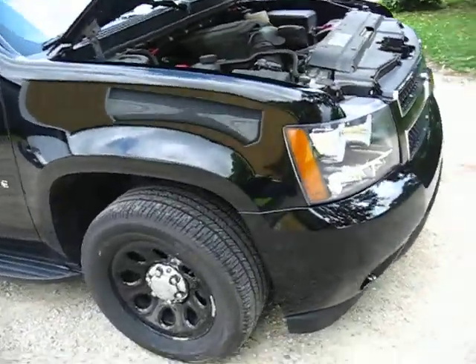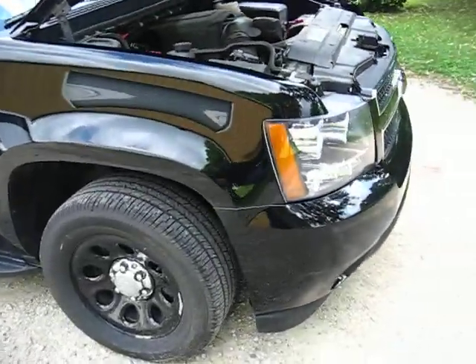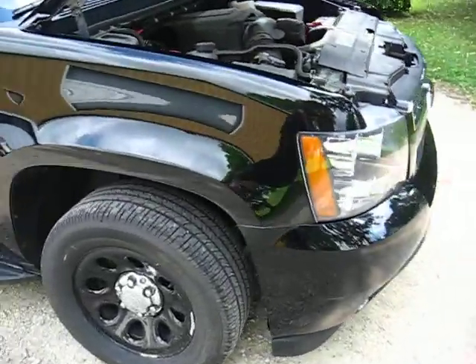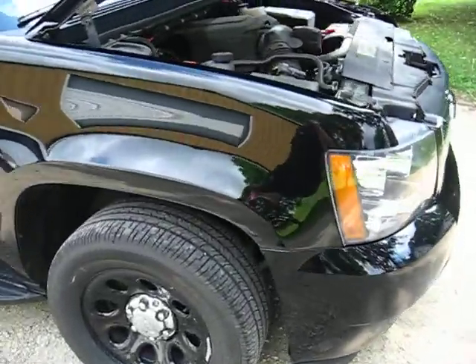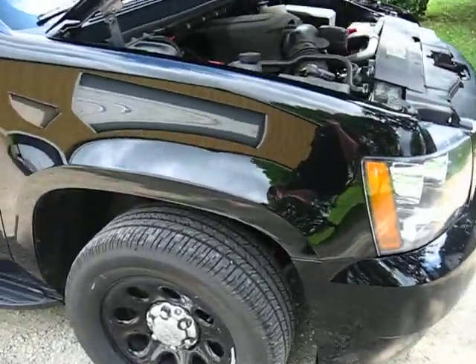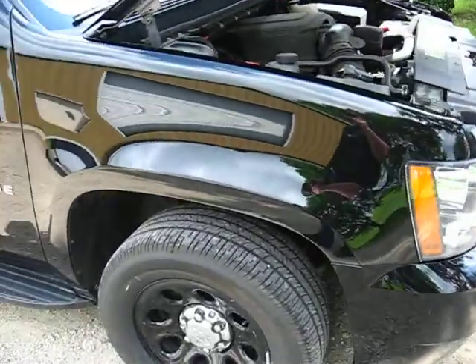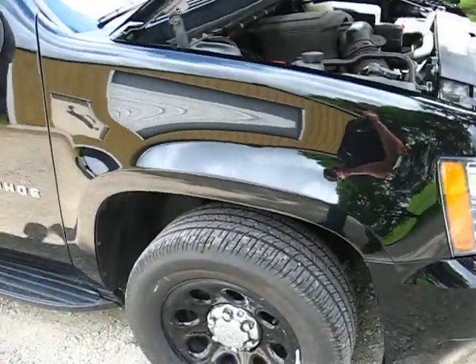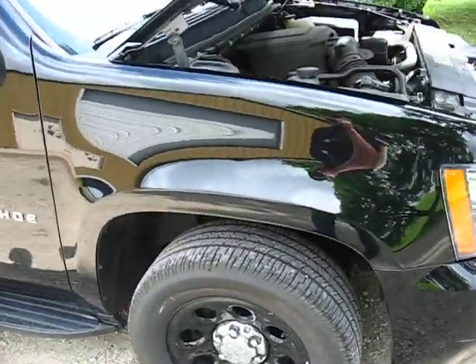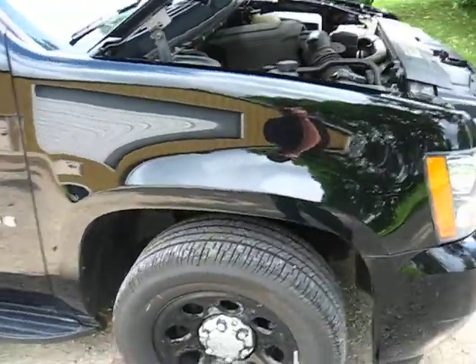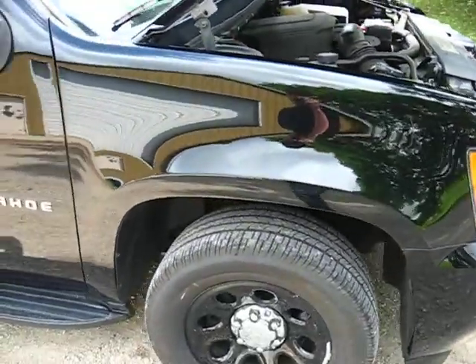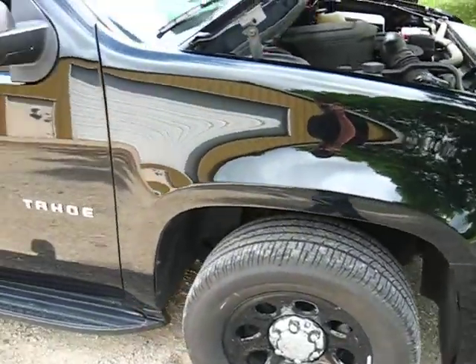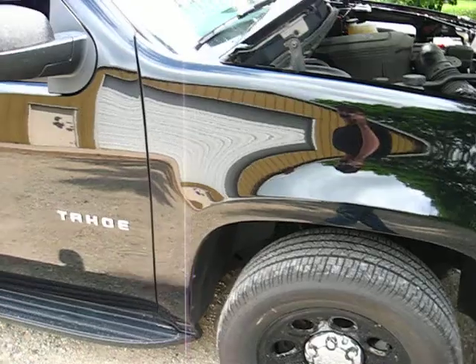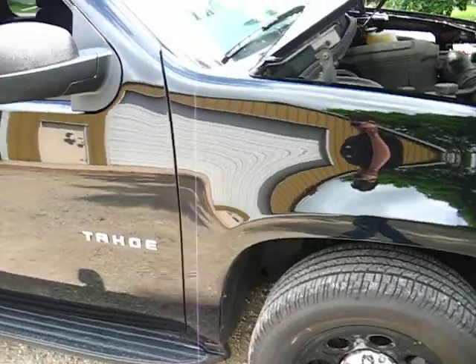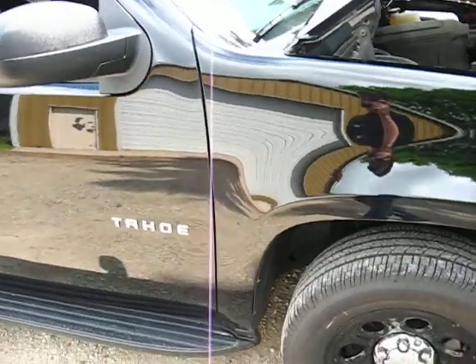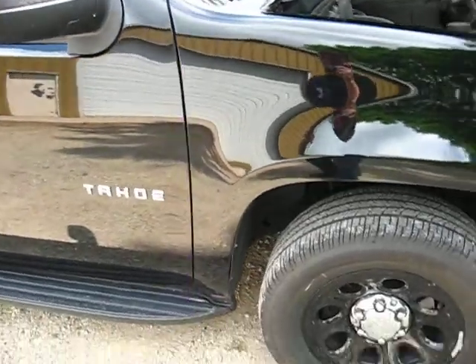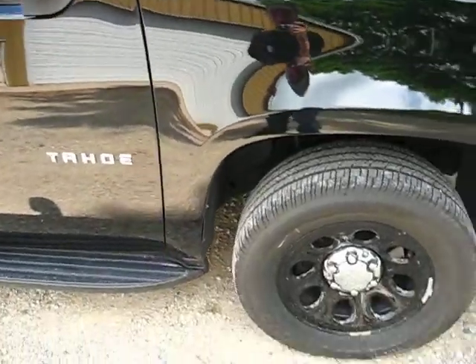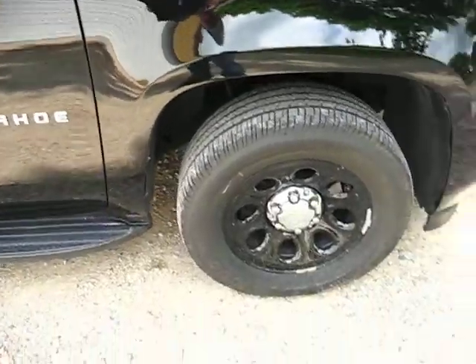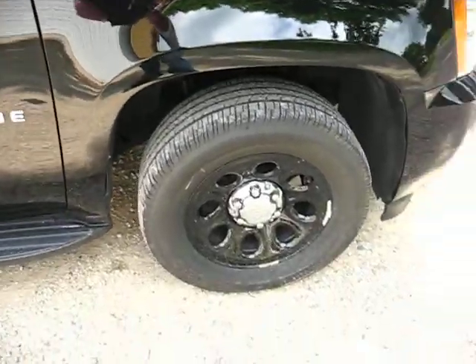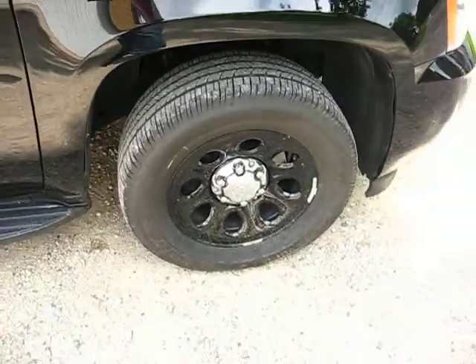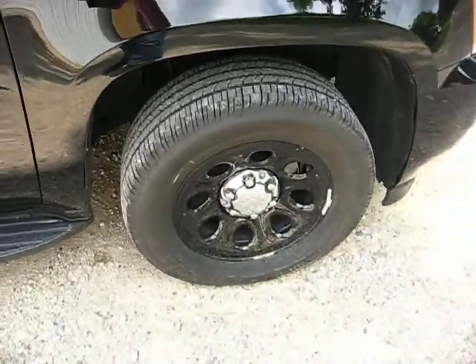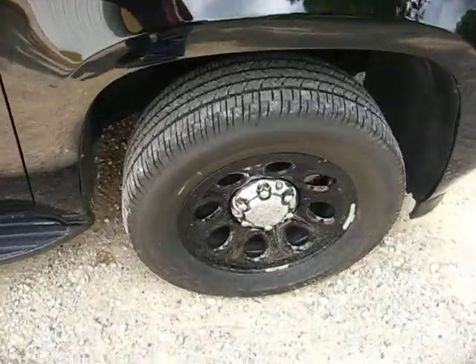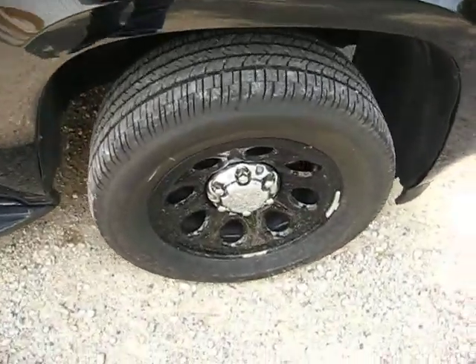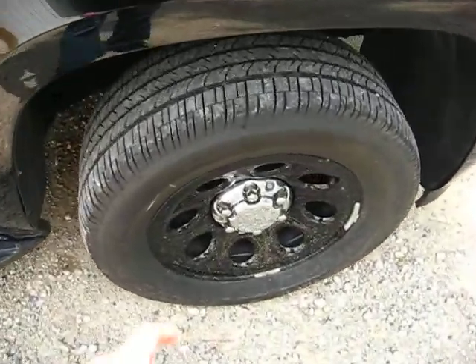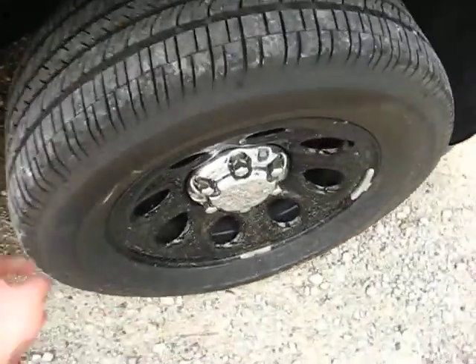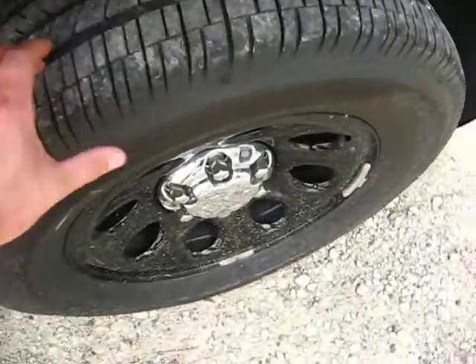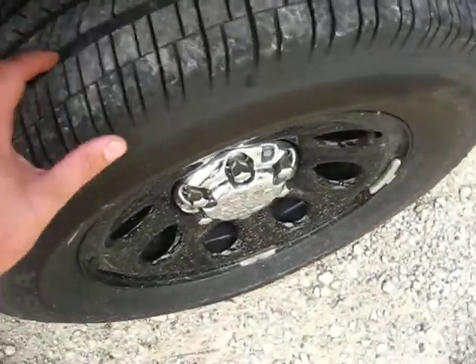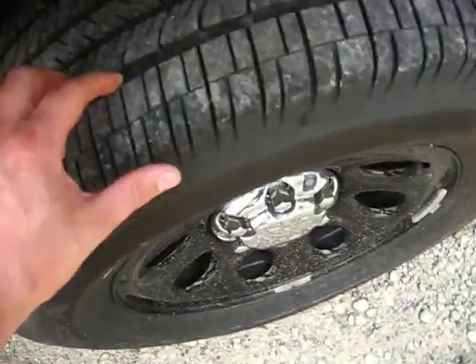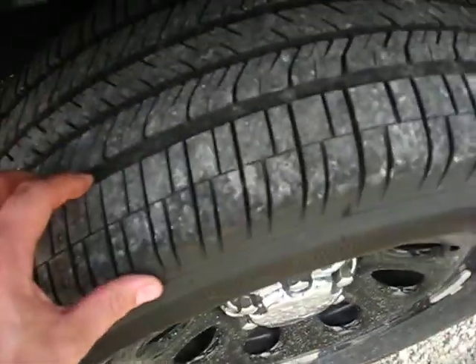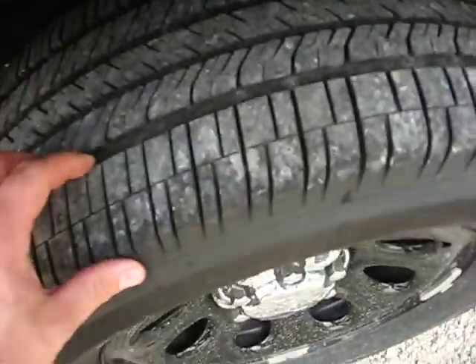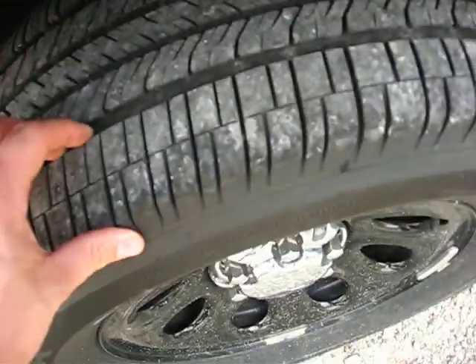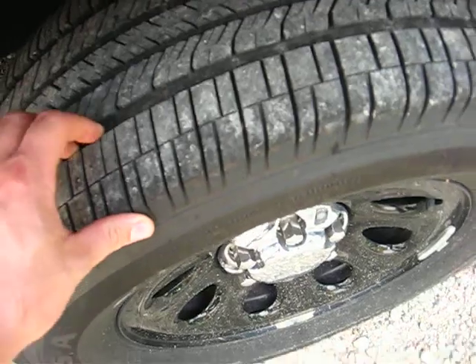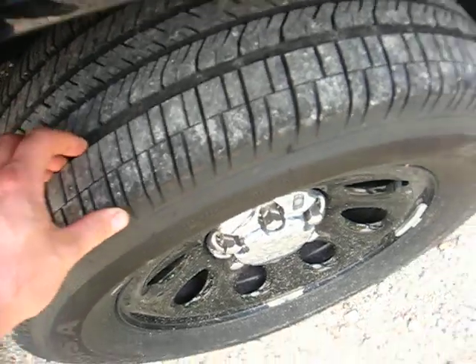The paint is absolutely flawless all the way around the vehicle. I can't see any scratches or dents. Those have the black police edition rims.